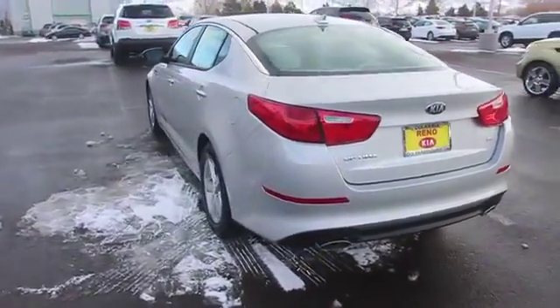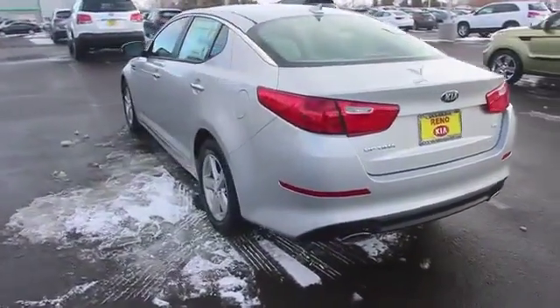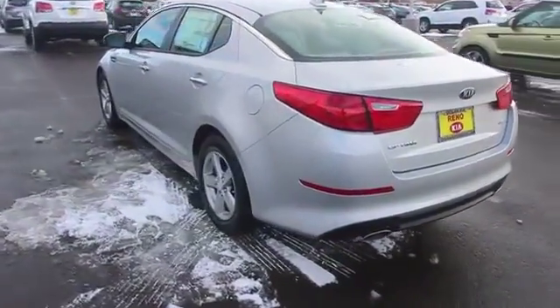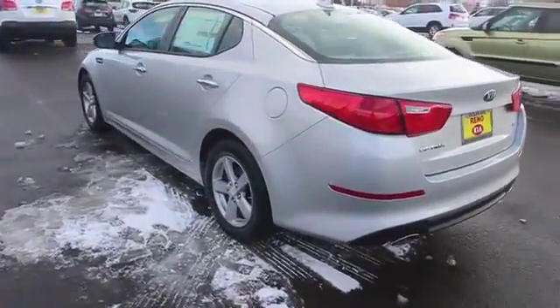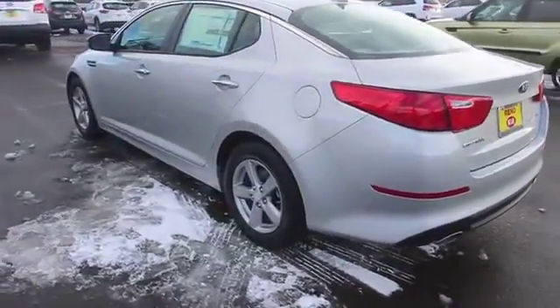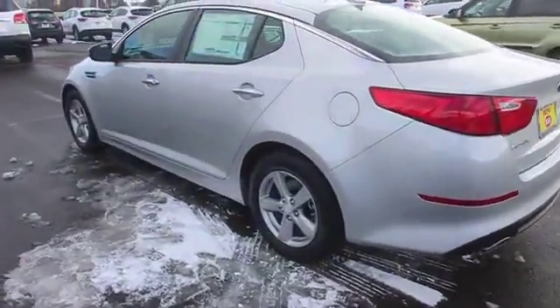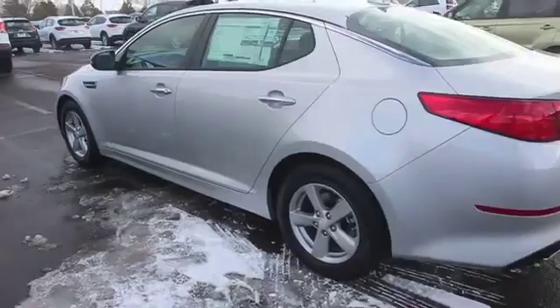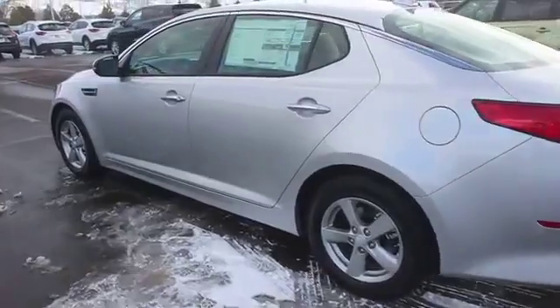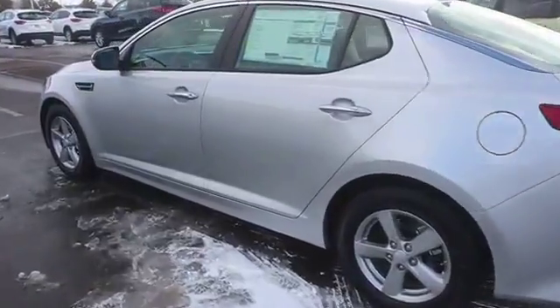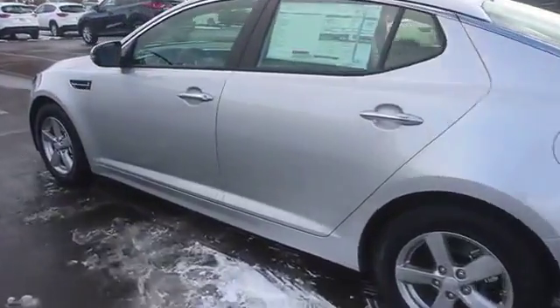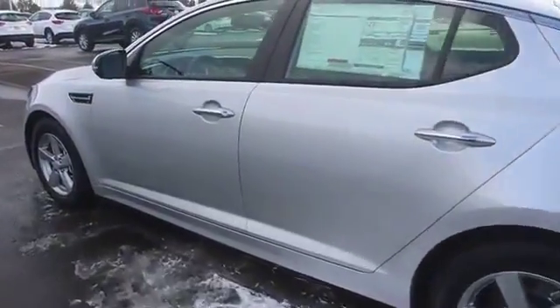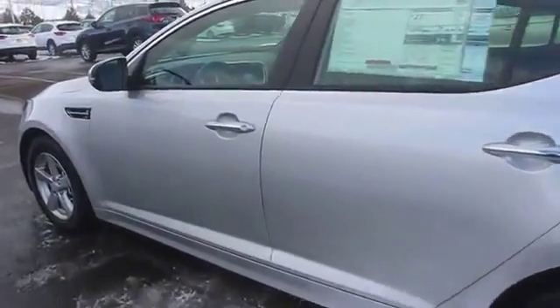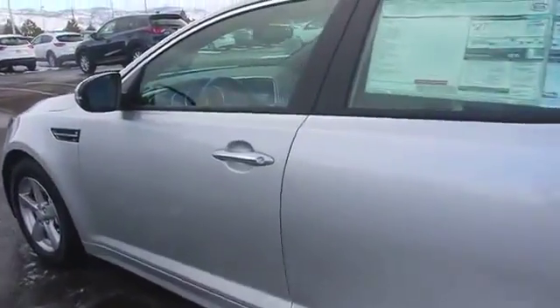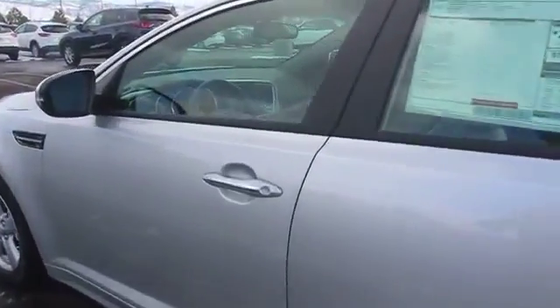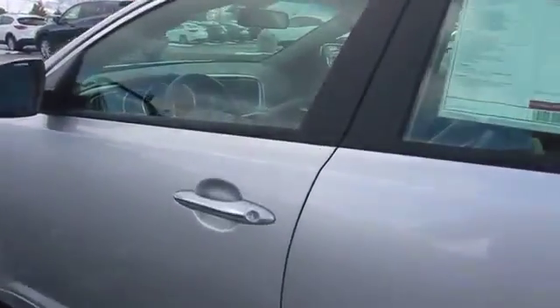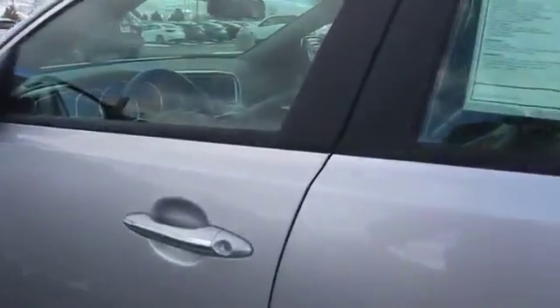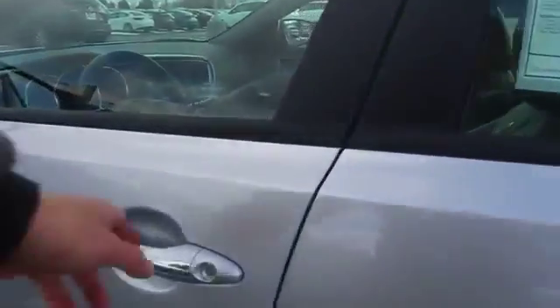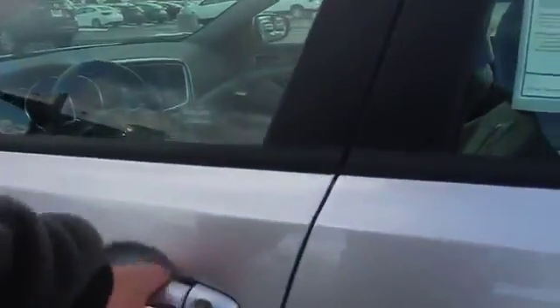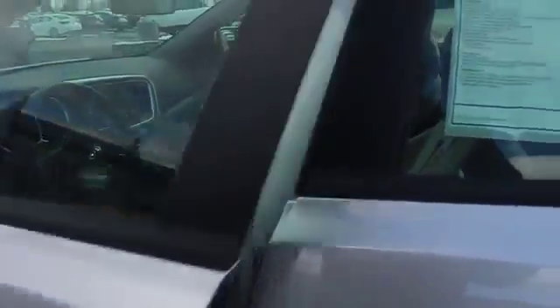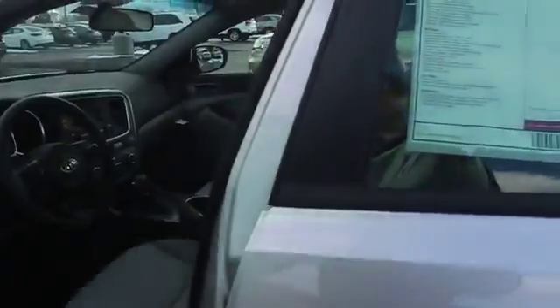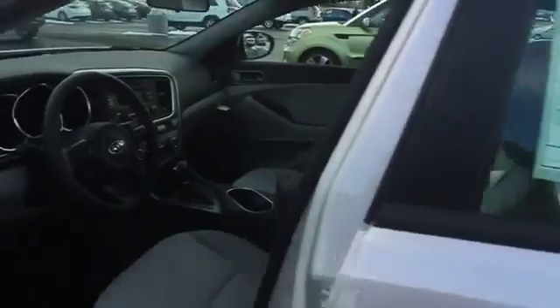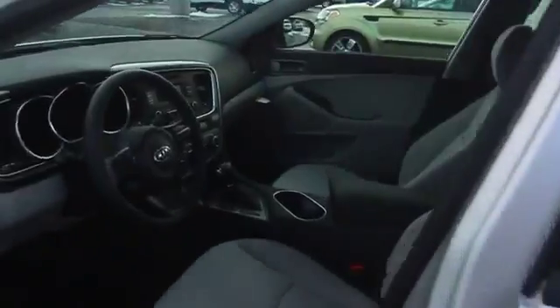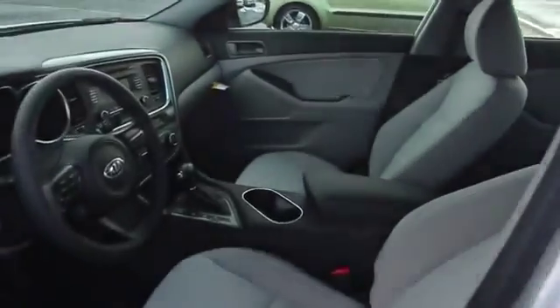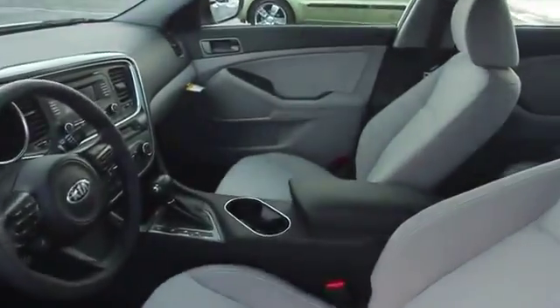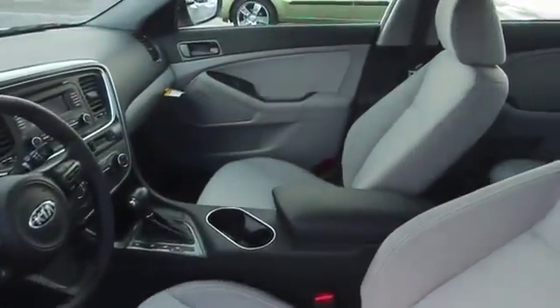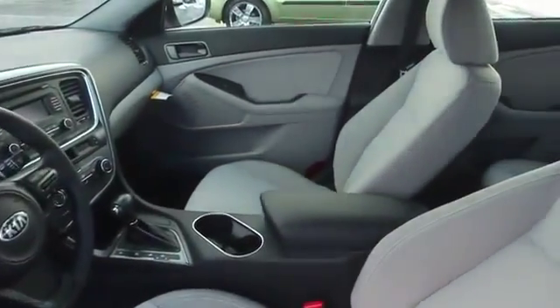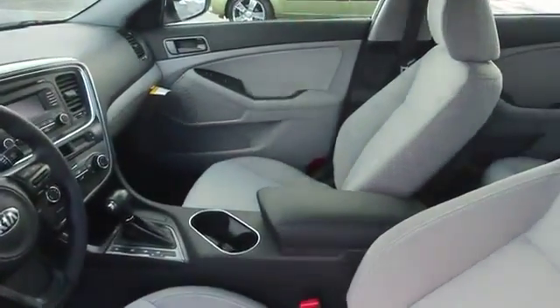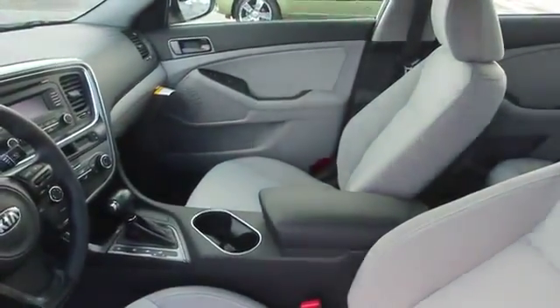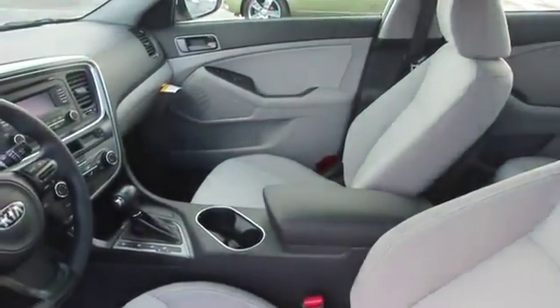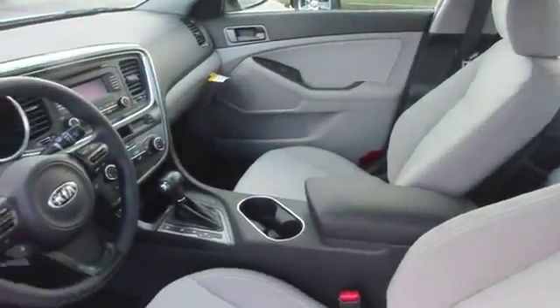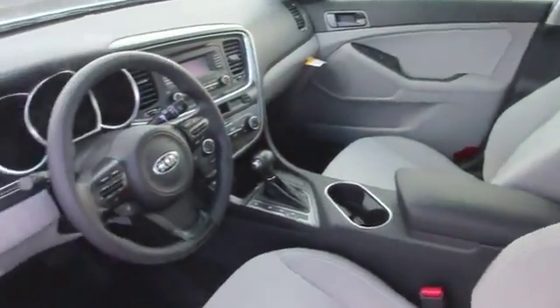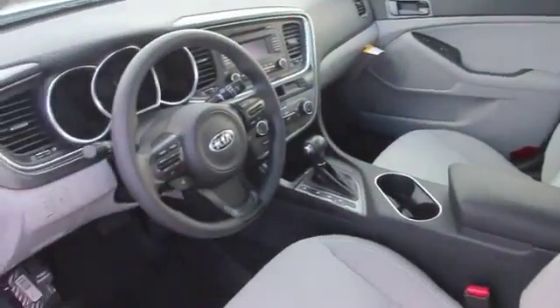This vehicle has less than 100 miles. Here are some of this vehicle's great options: stability control, air conditioning, cruise control, anti-theft security system, Bluetooth, fog lamps.